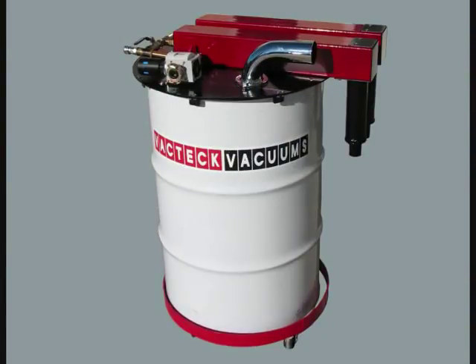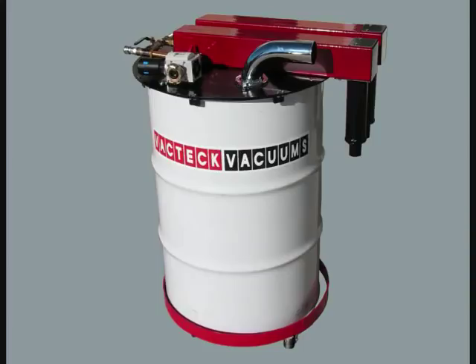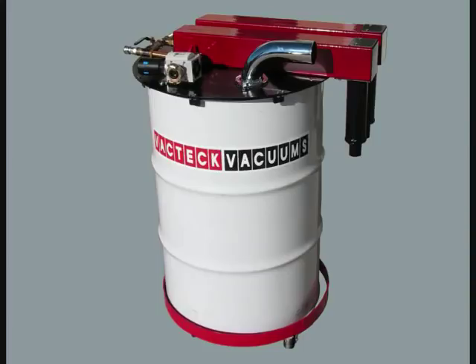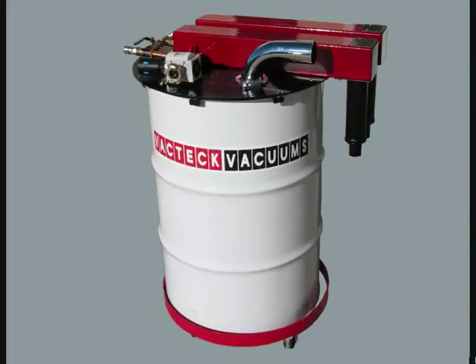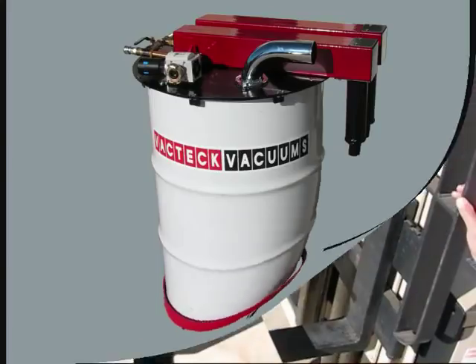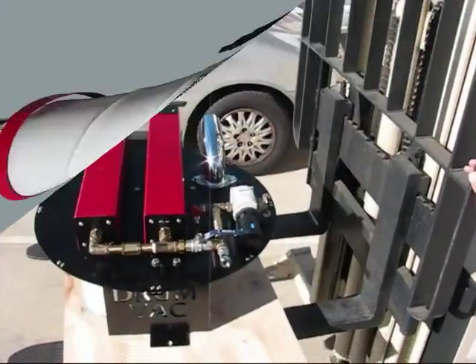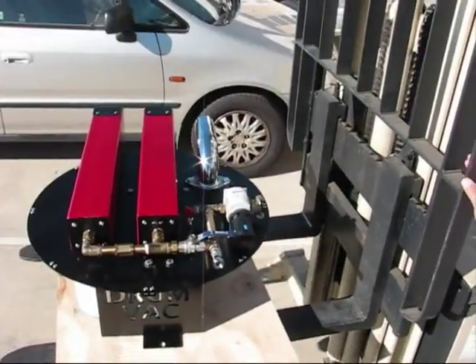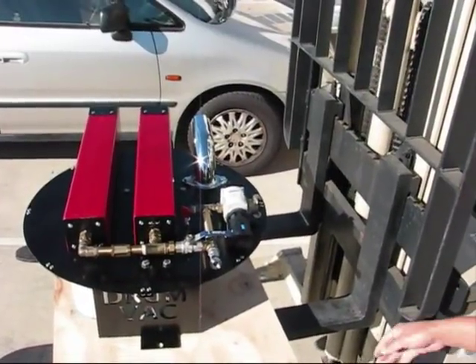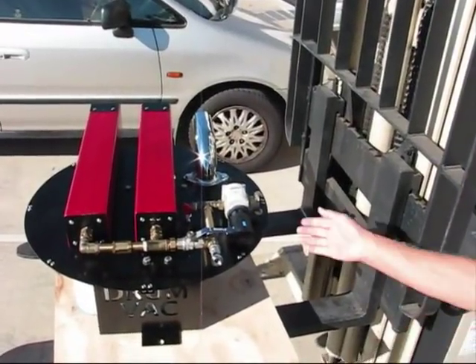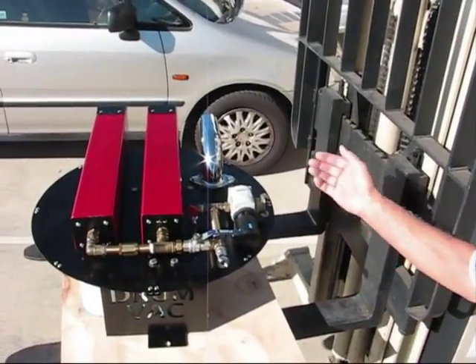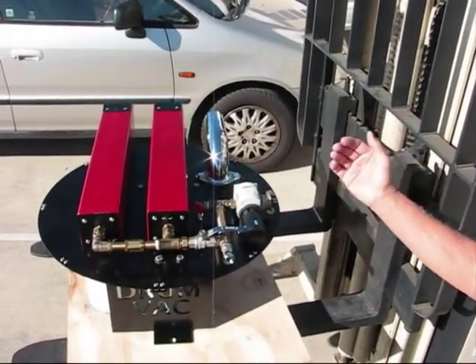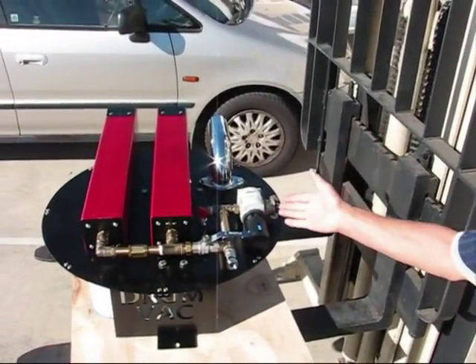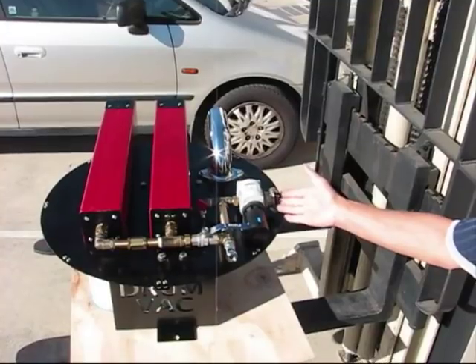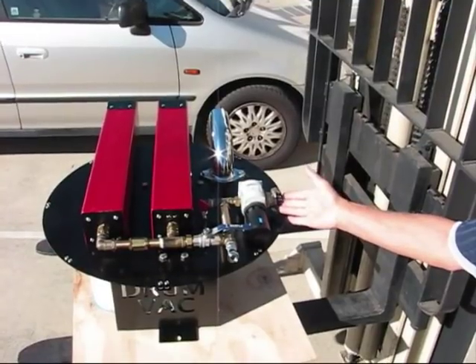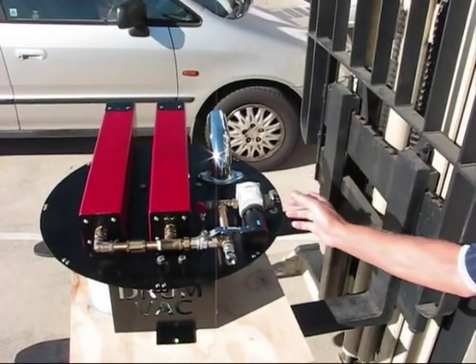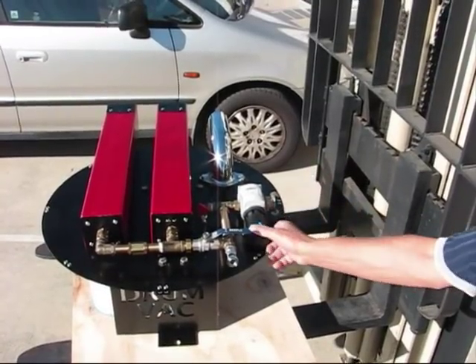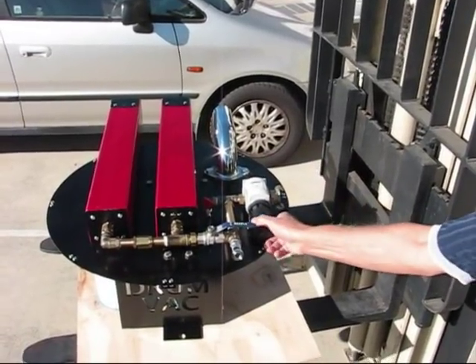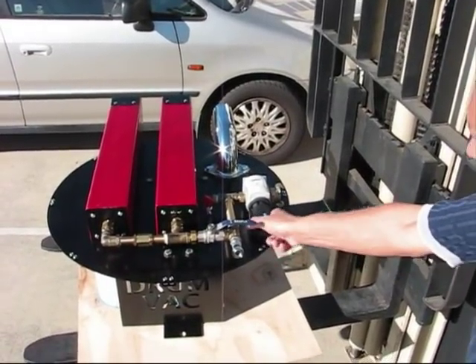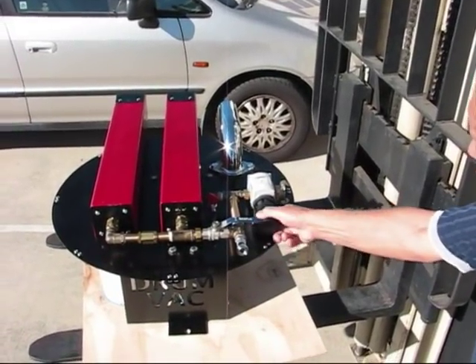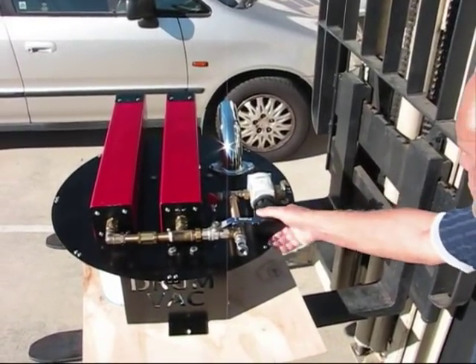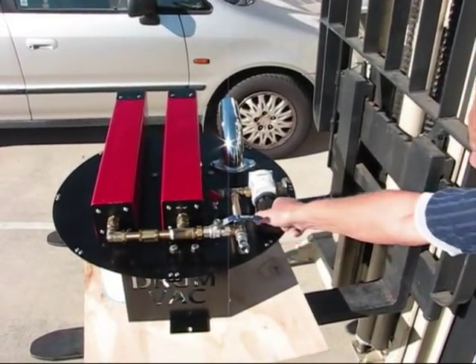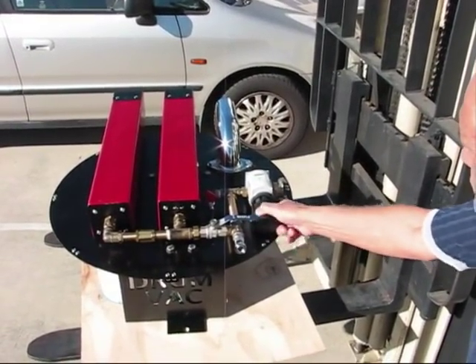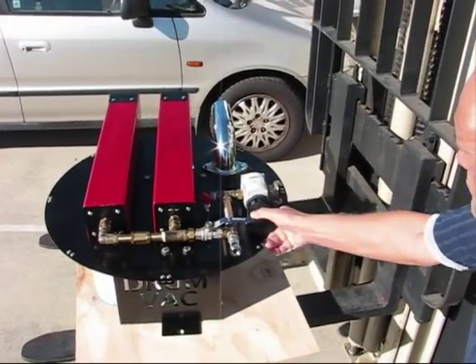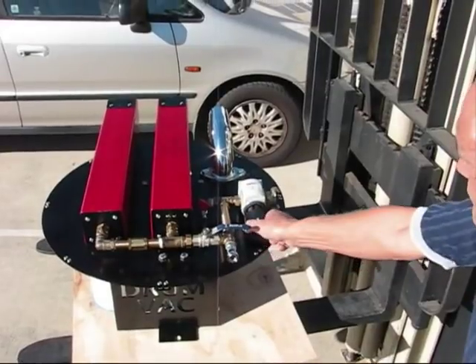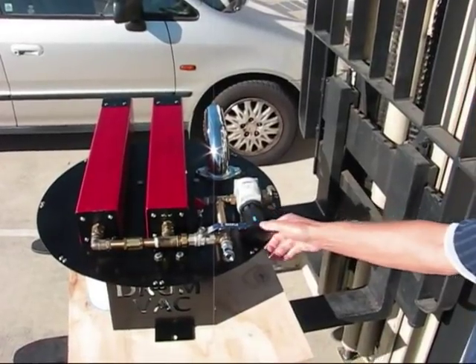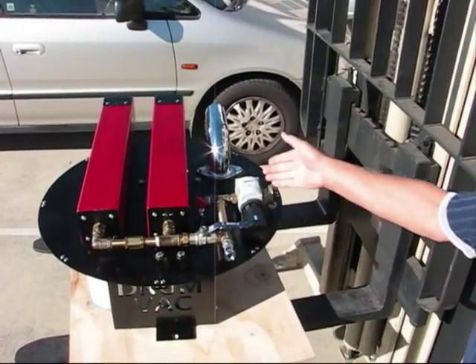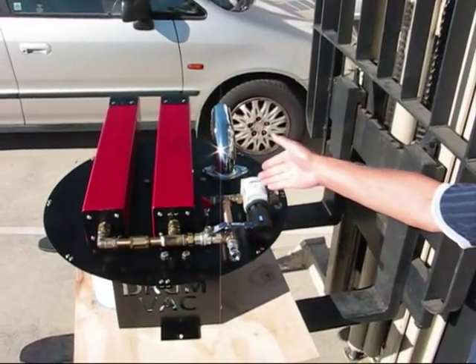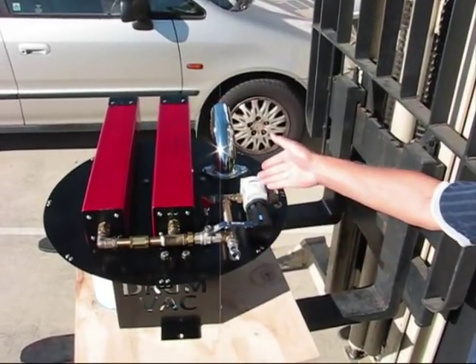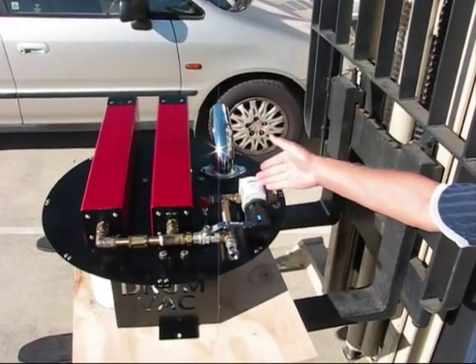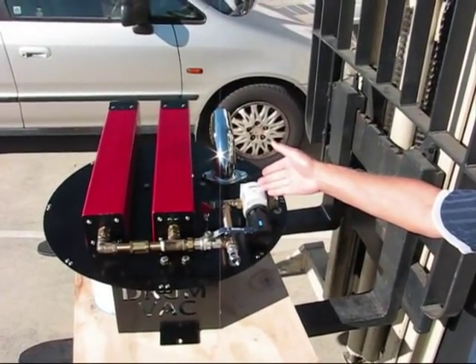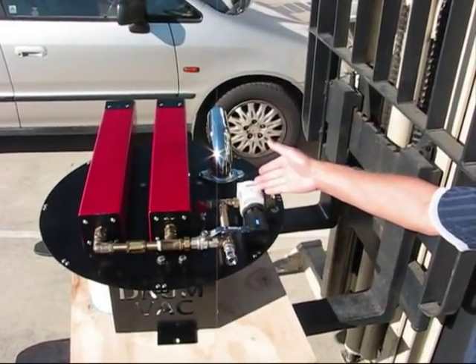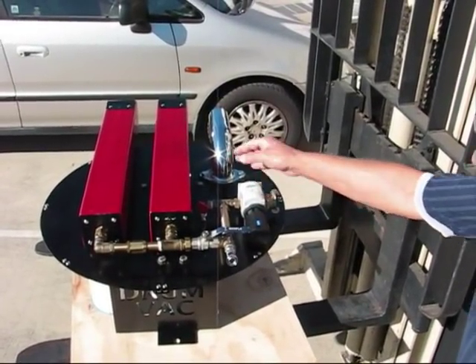It is pneumatic, which means air powered, and is incredibly powerful. Fitted with a Festo regulator on top of the lid, this controls the exact amount of pressure and air supply, which in turn controls the power level of the system.